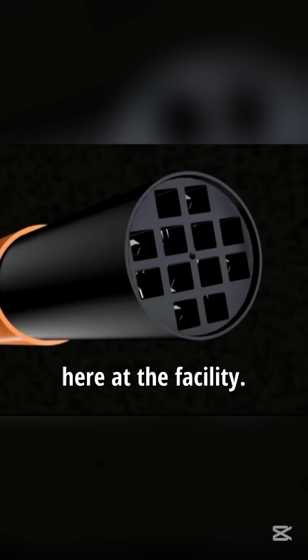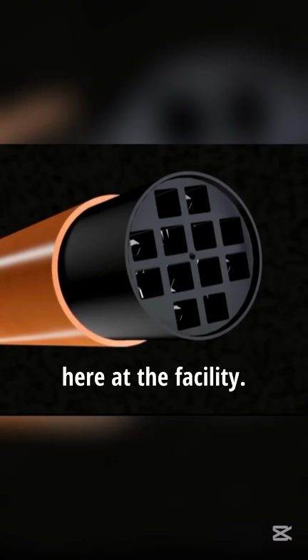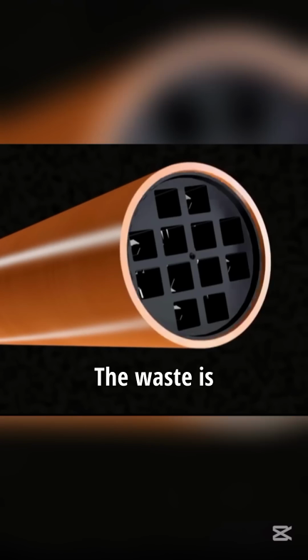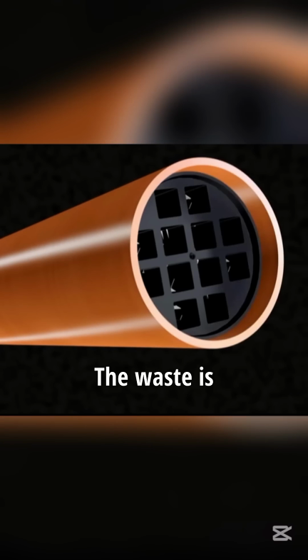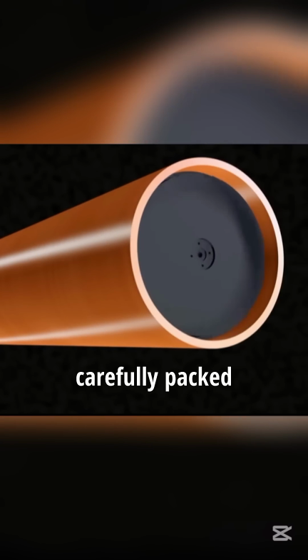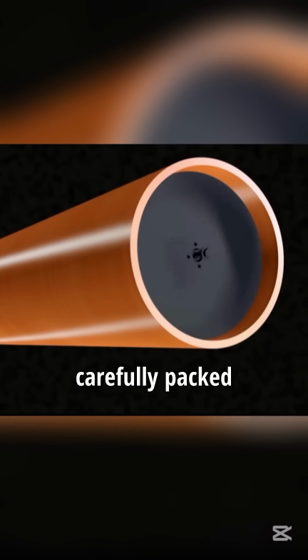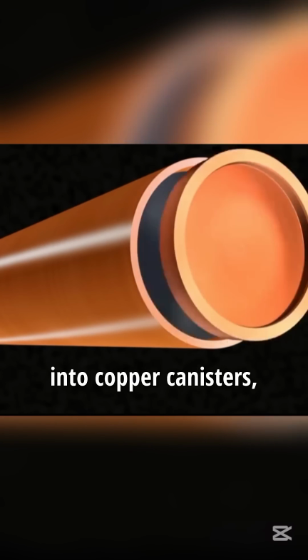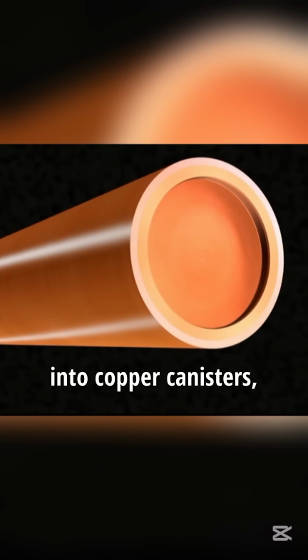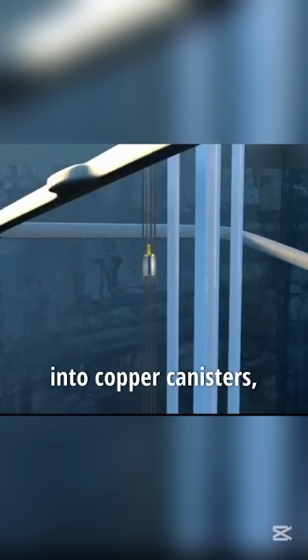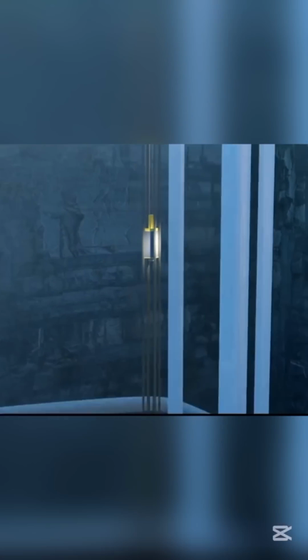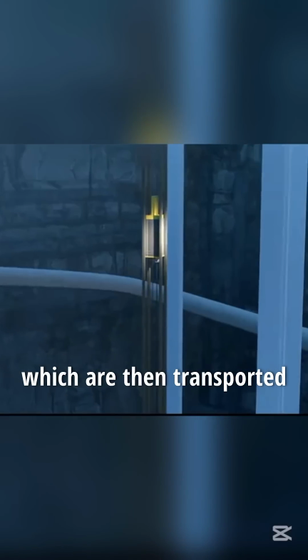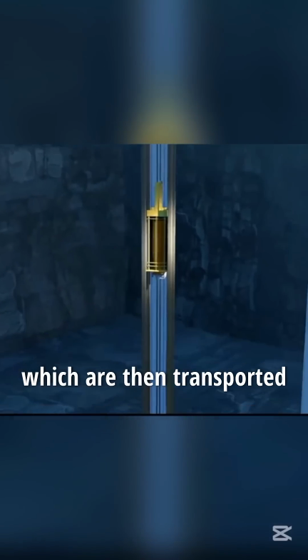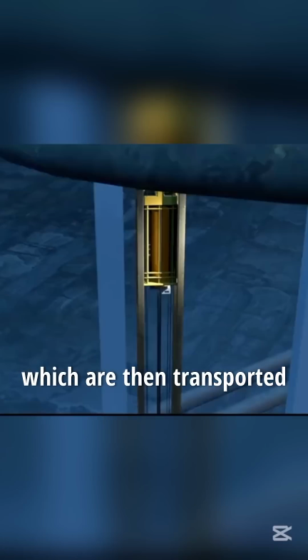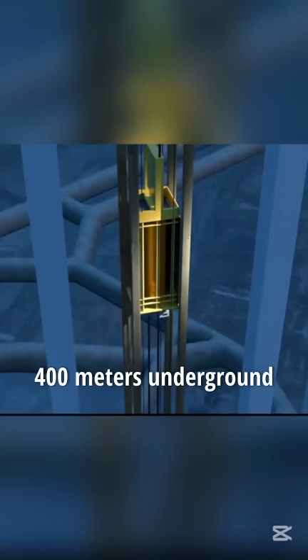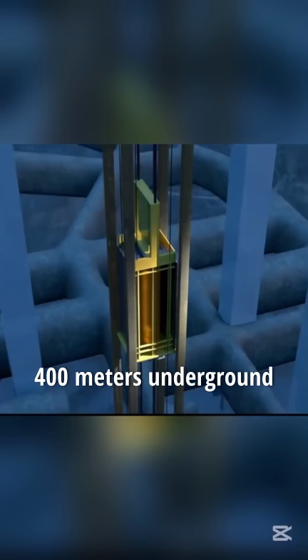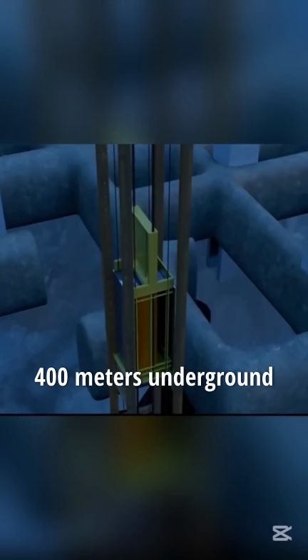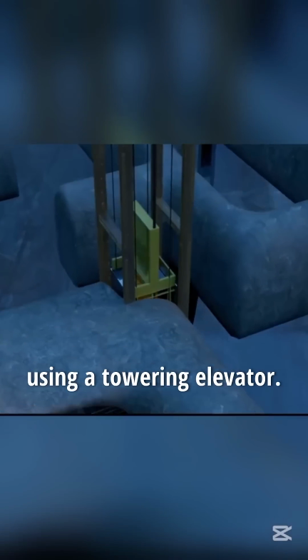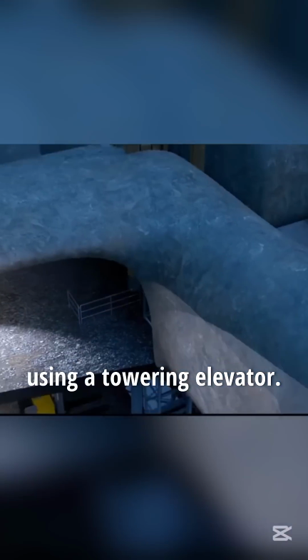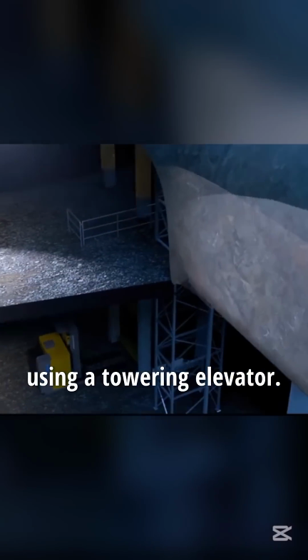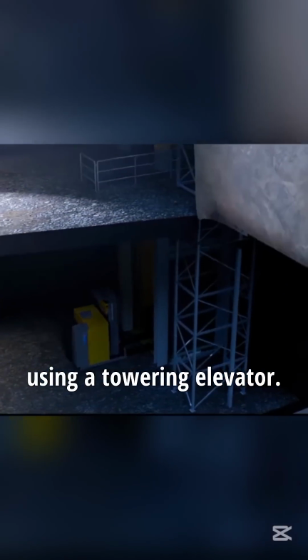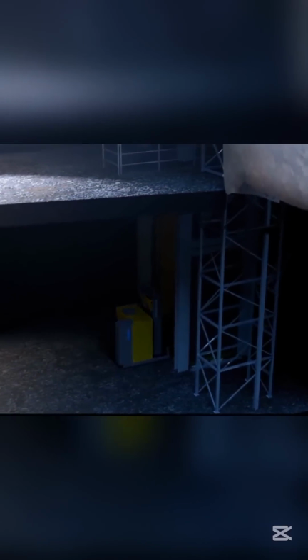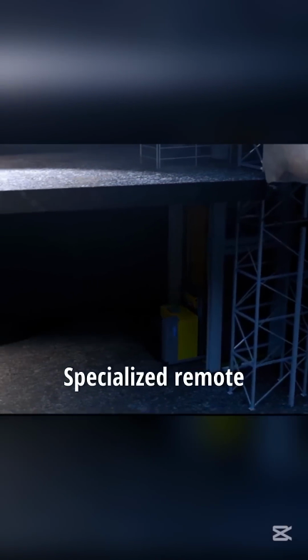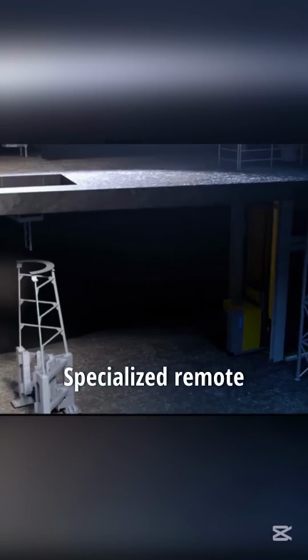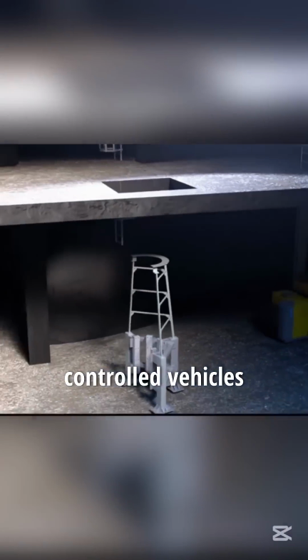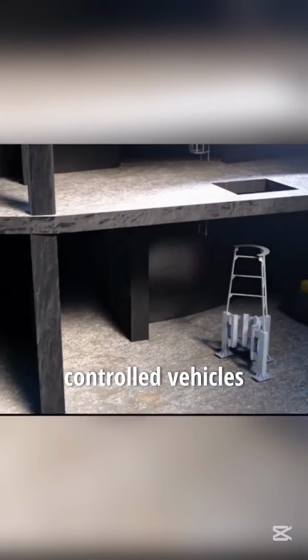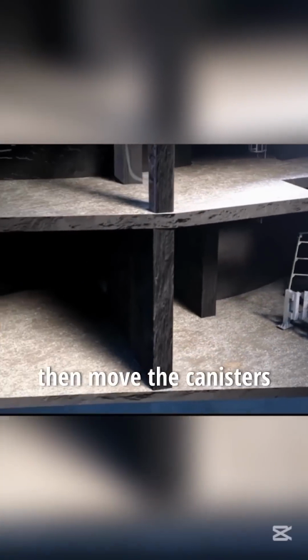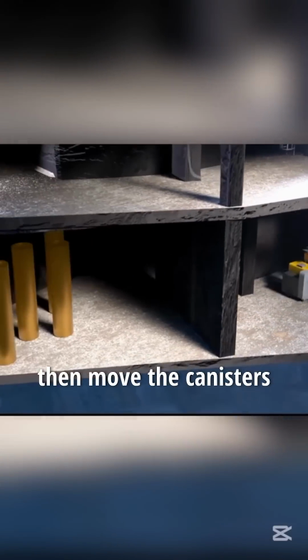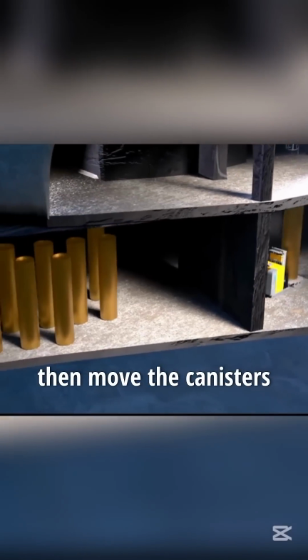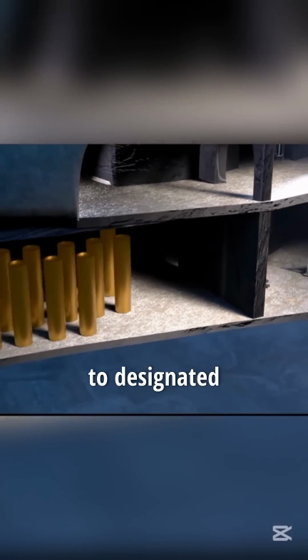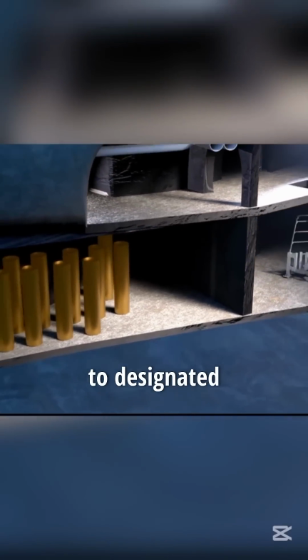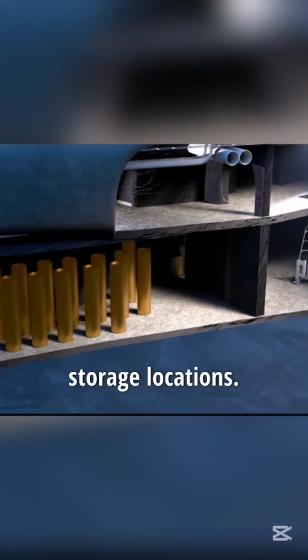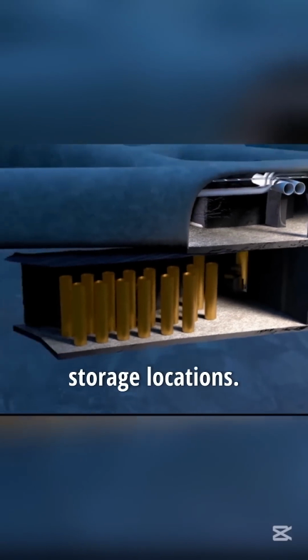At the facility, the waste is carefully packed into copper canisters, which are then transported 400 meters underground using a towering elevator. Specialized remote-controlled vehicles then move the canisters to designated storage locations.